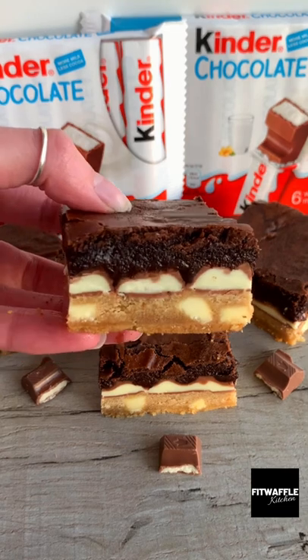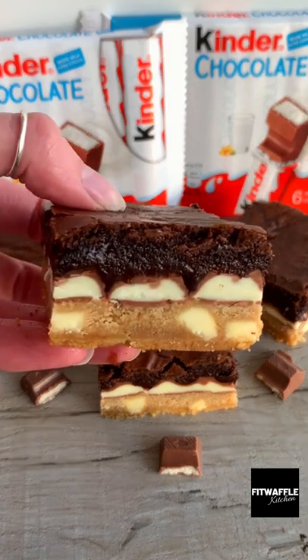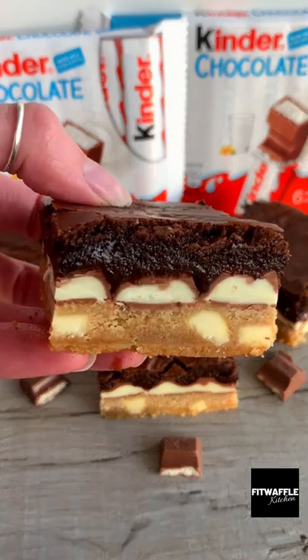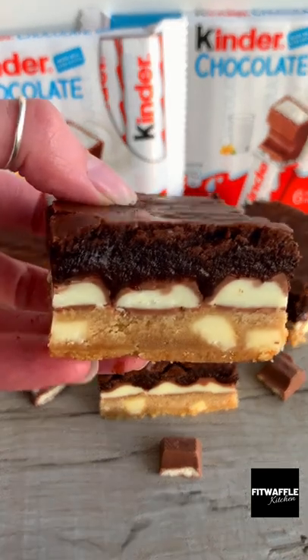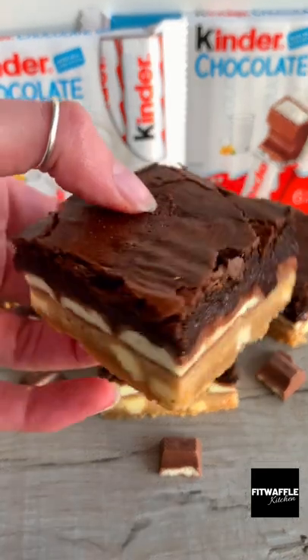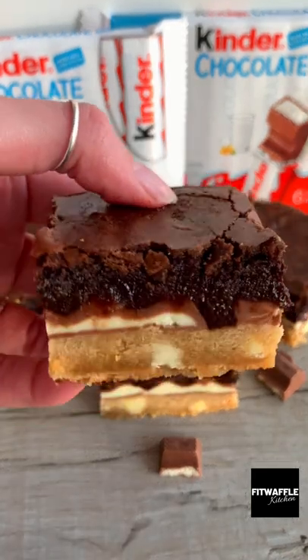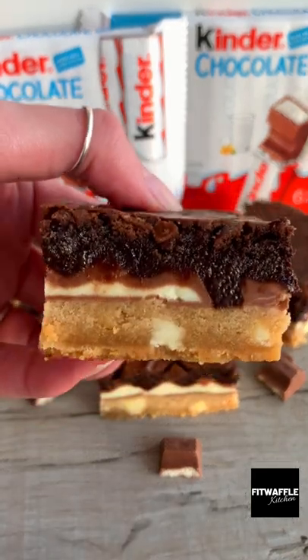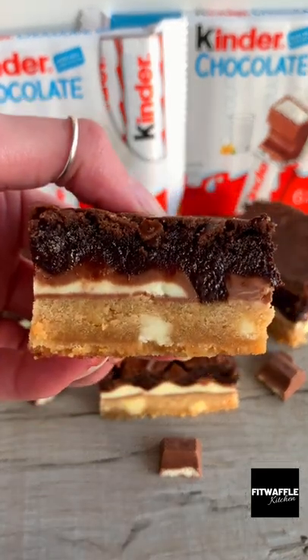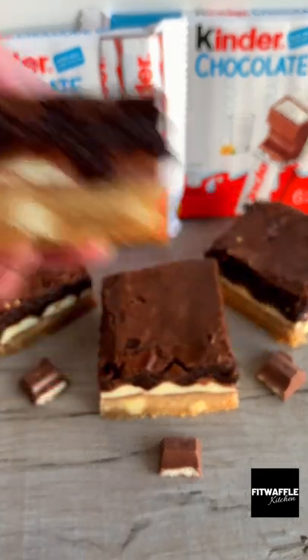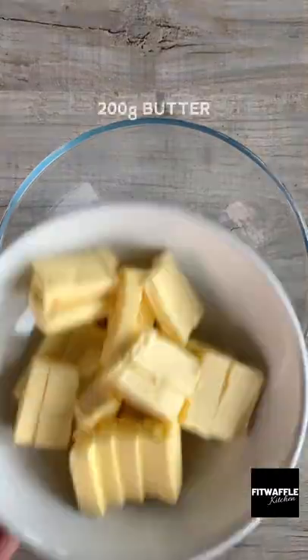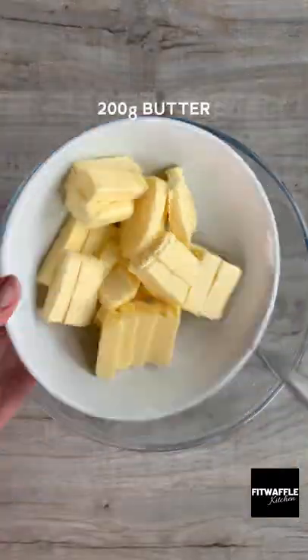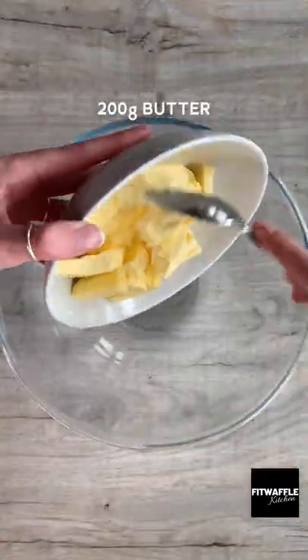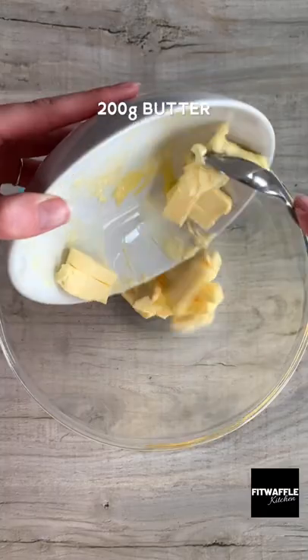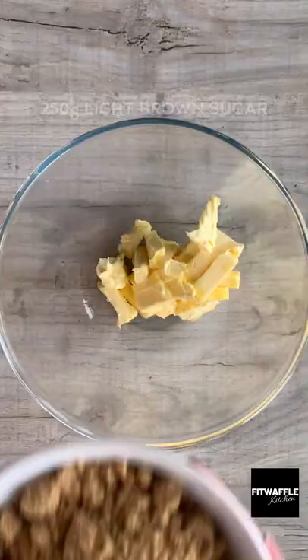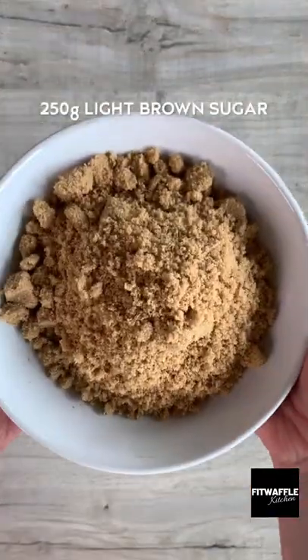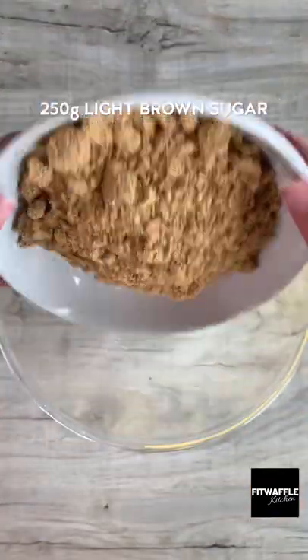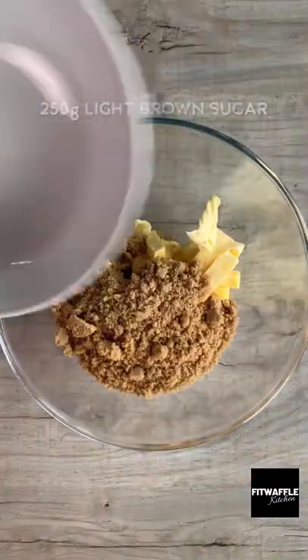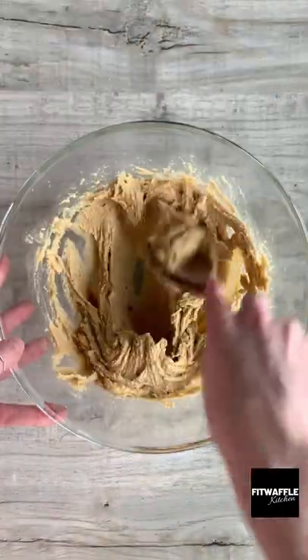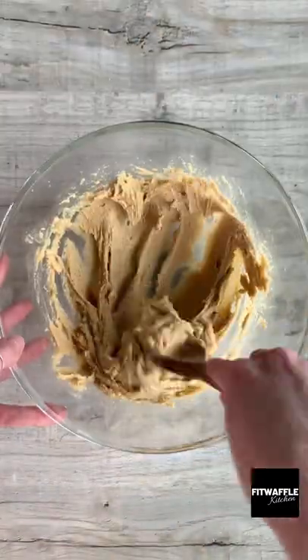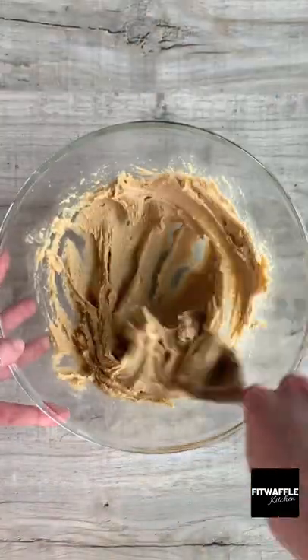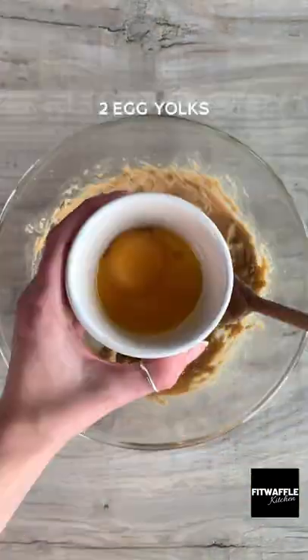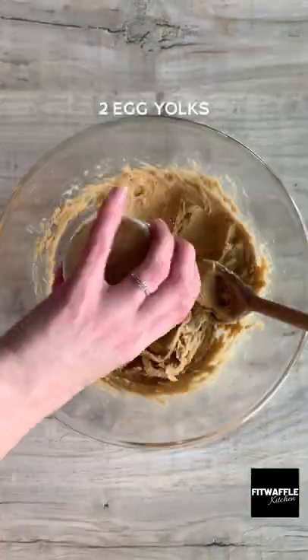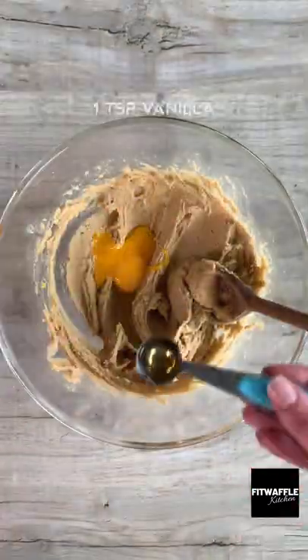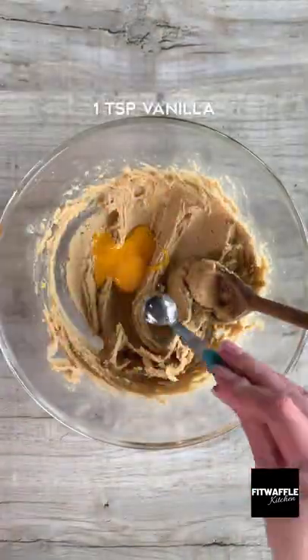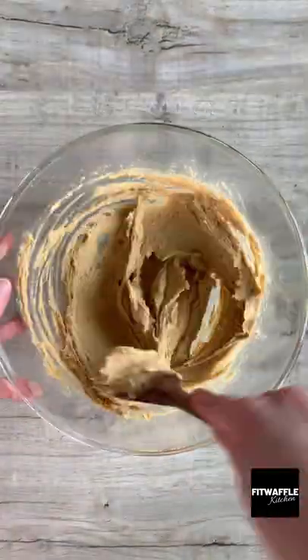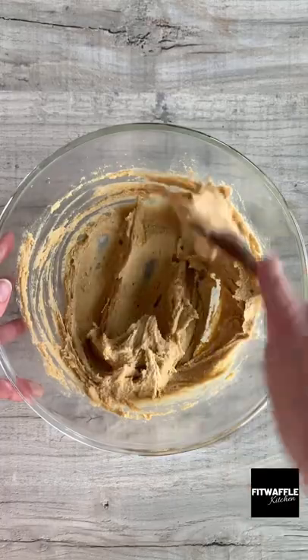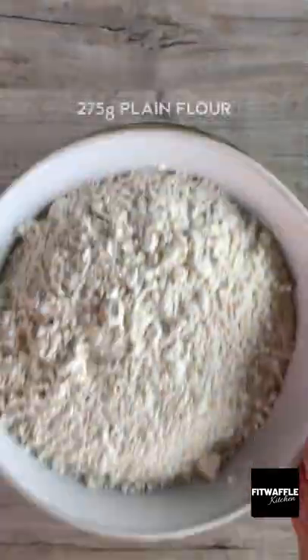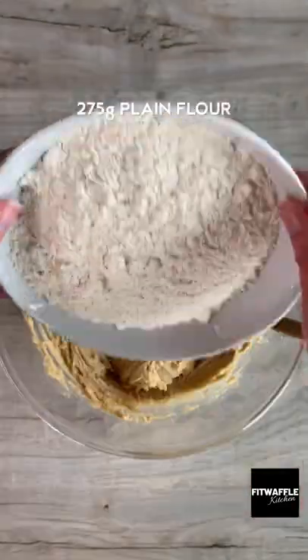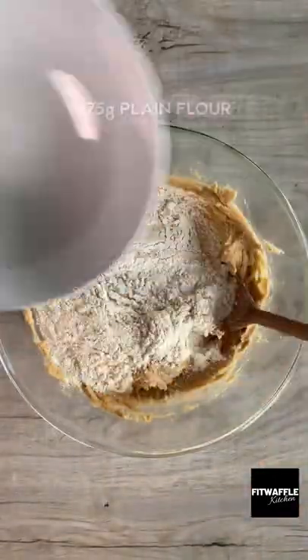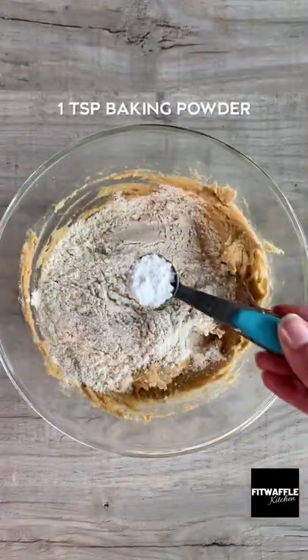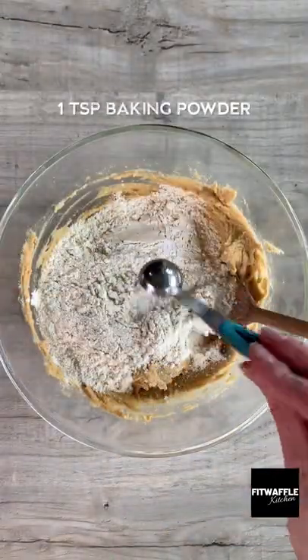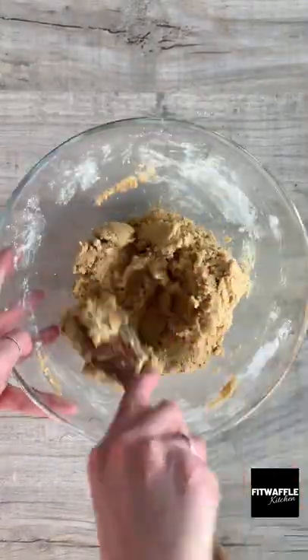What's up guys, today we're going to be making Kinder Stuffed Cookie Dough Brownies. For the cookie dough you need softened butter and light brown sugar. Cream these together, then add 2 egg yolks, vanilla and mix these in. Add plain flour and baking powder and mix until just combined.